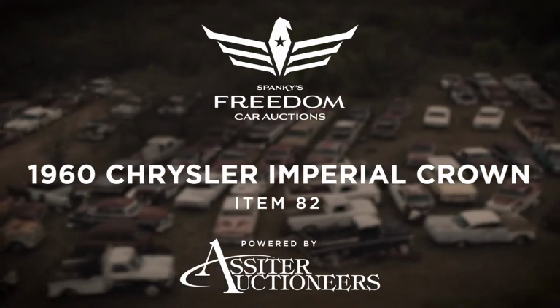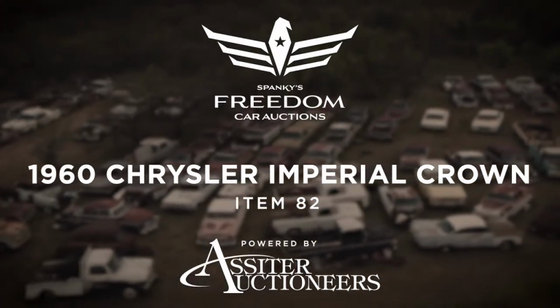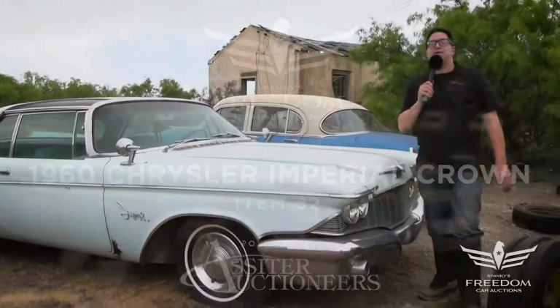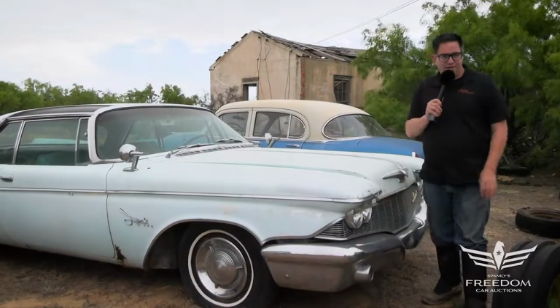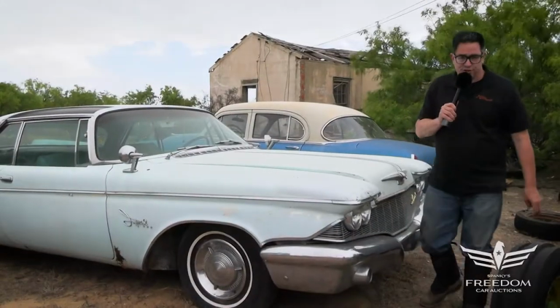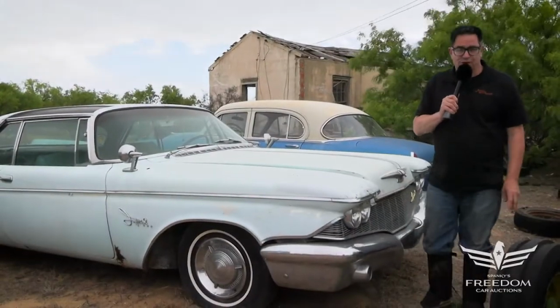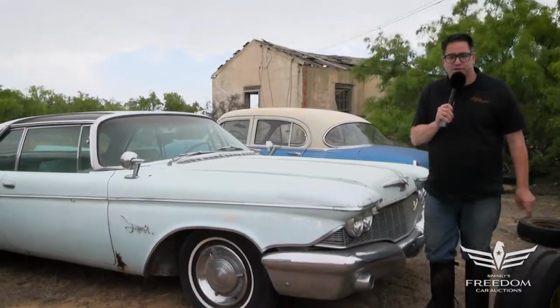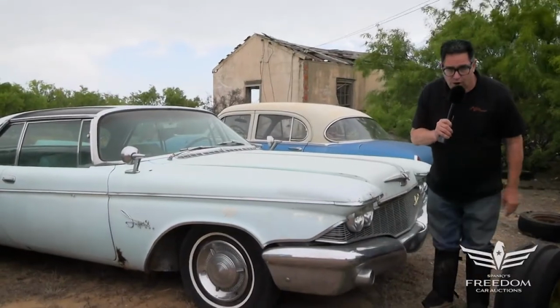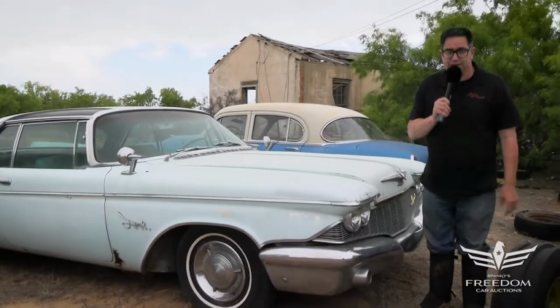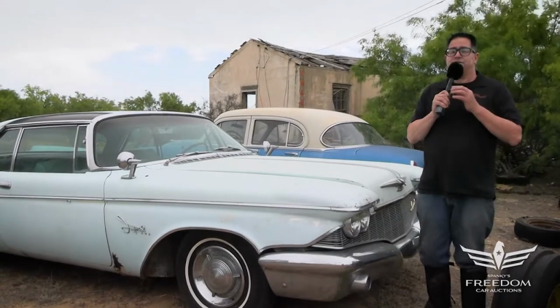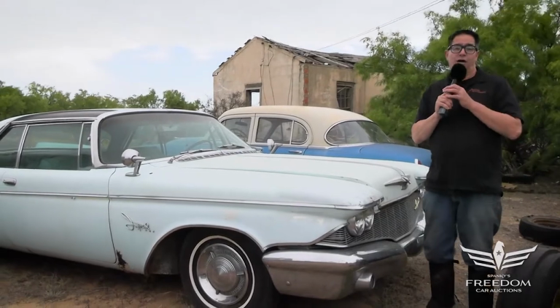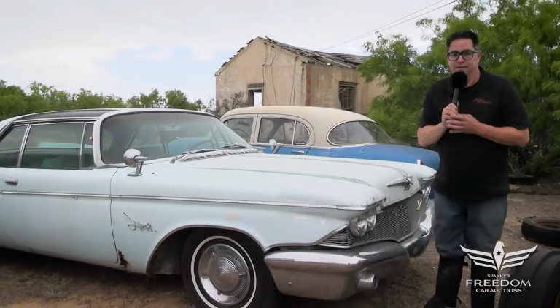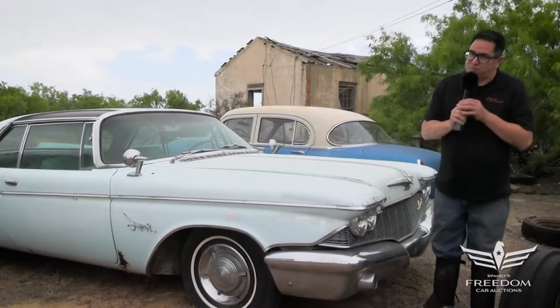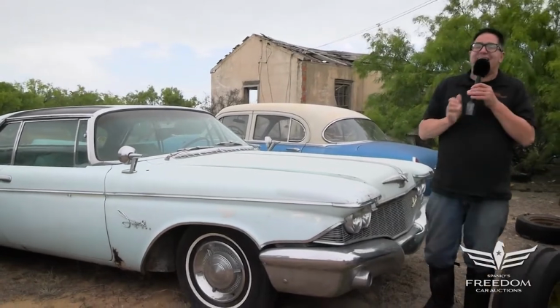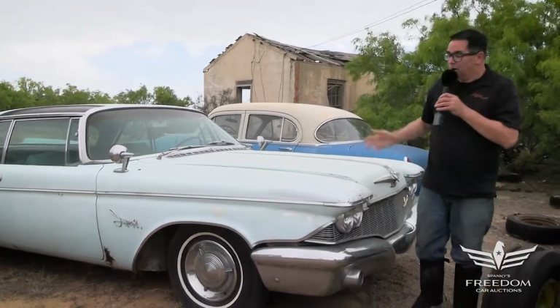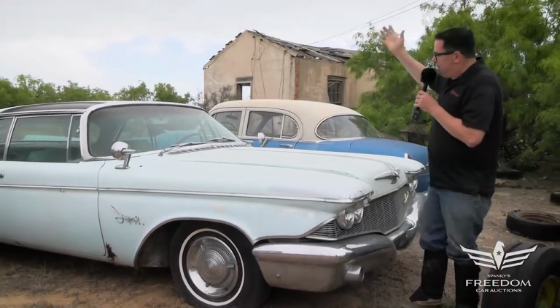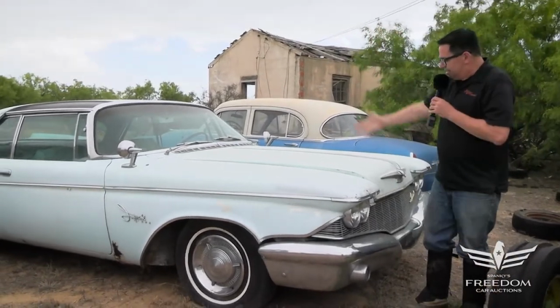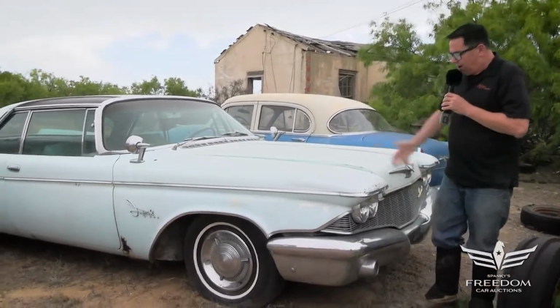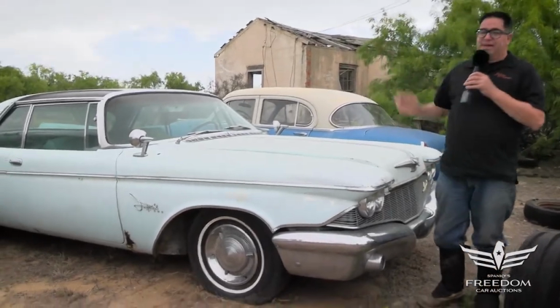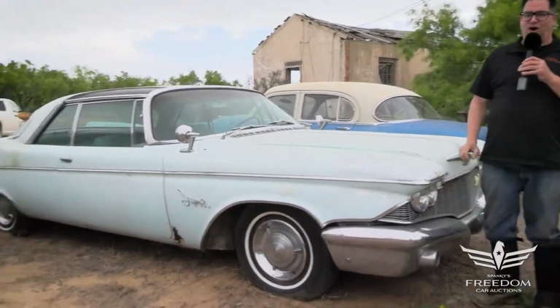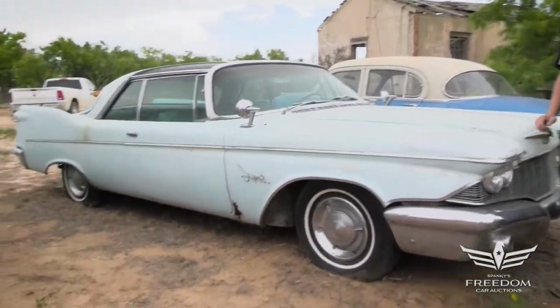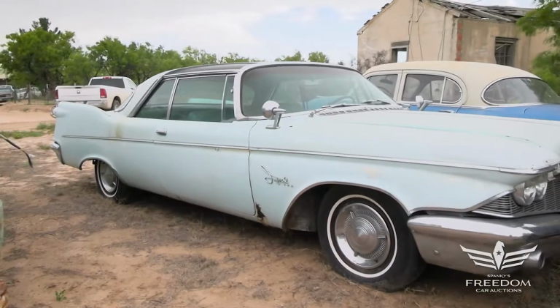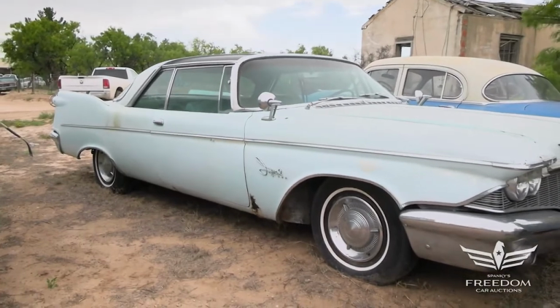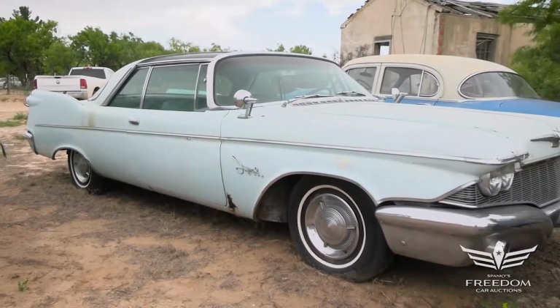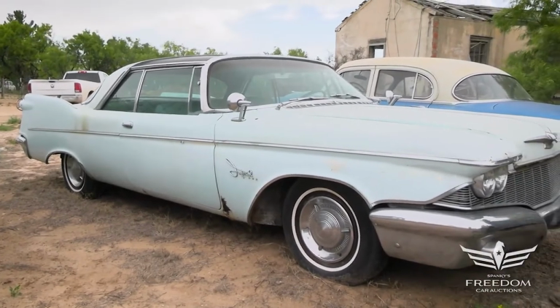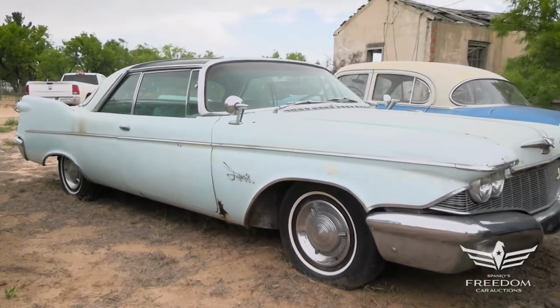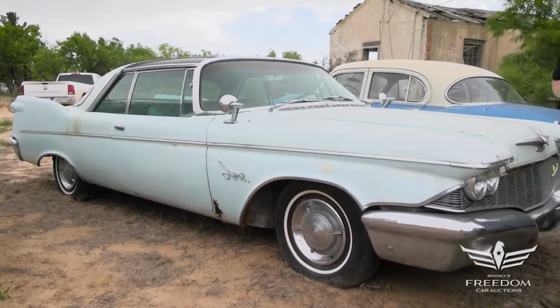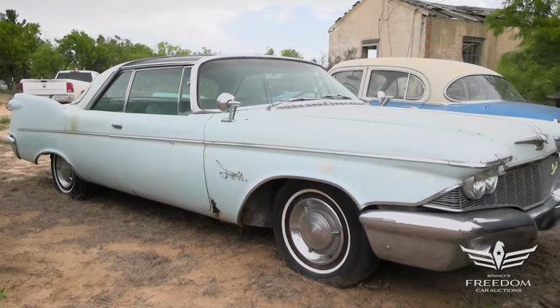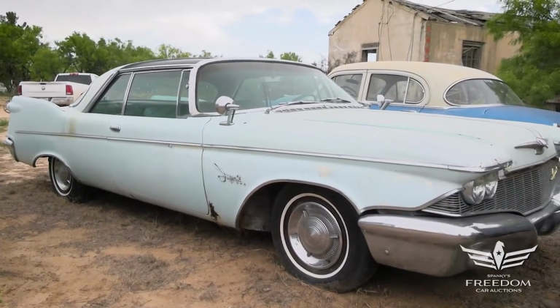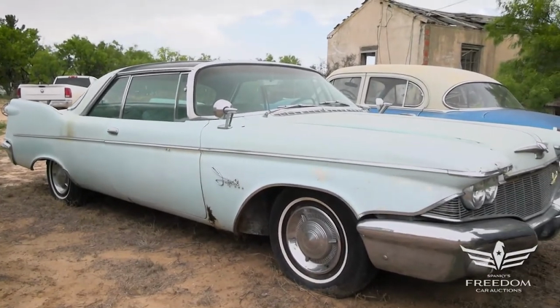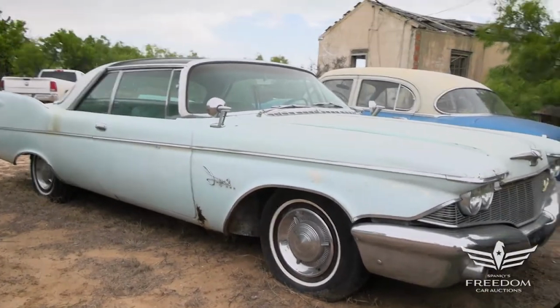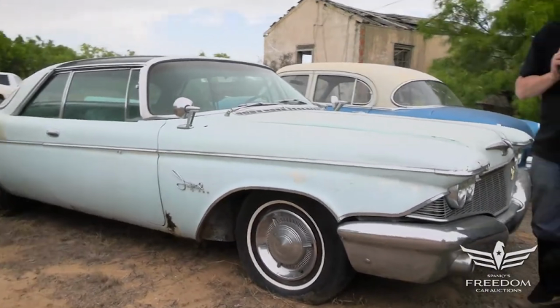Steve Mignone here for the Assetter Auctioneers Great Texas Mopar Horde event sale auction. It's lot number 82, and this is a 1960 Chrysler Imperial Crown.